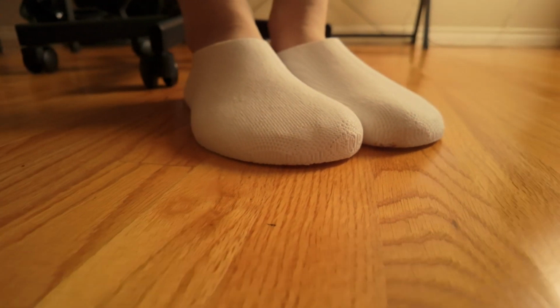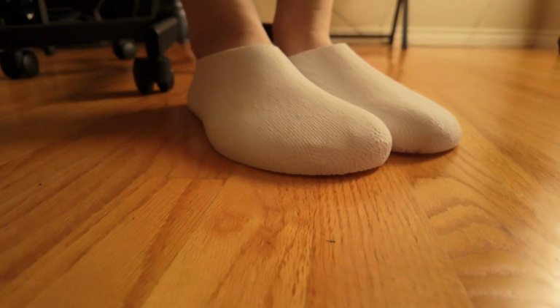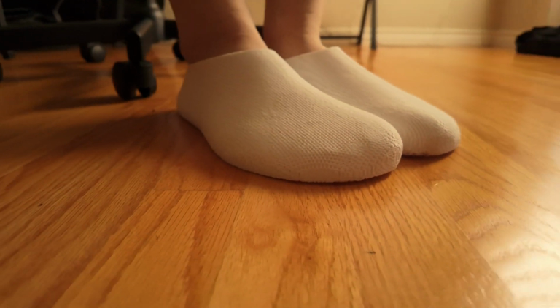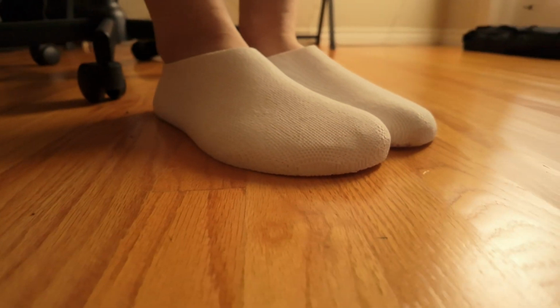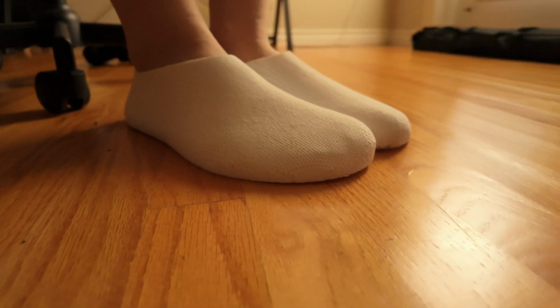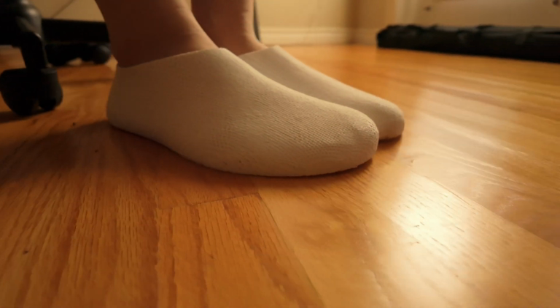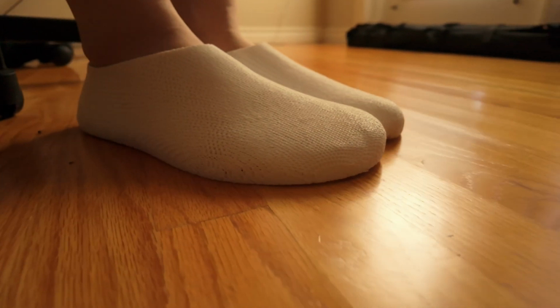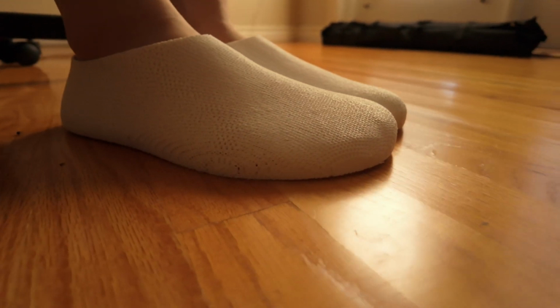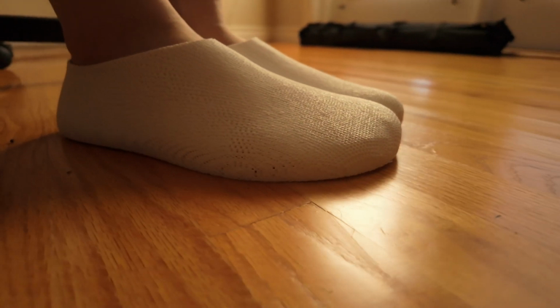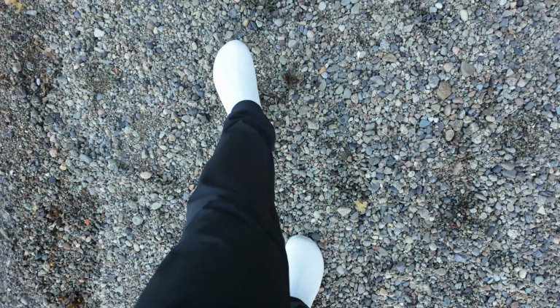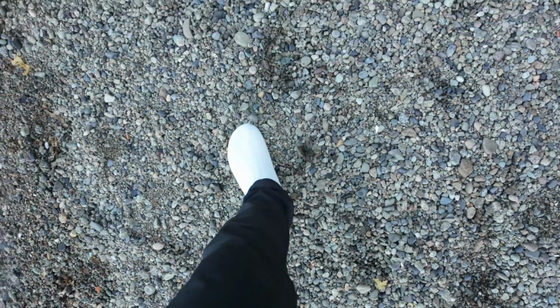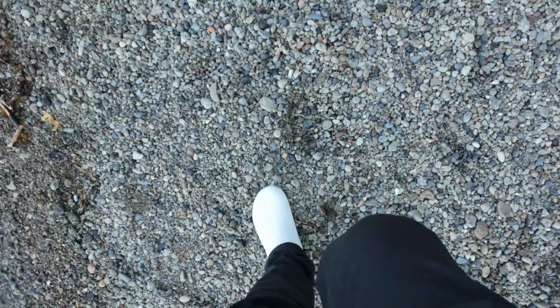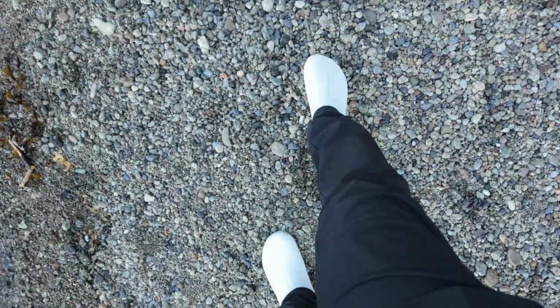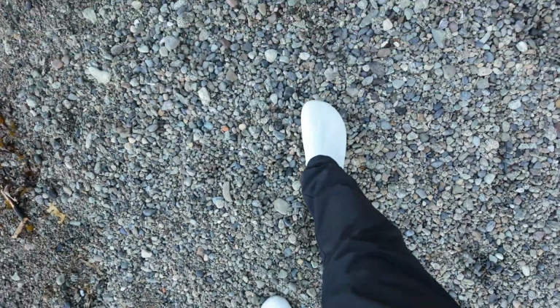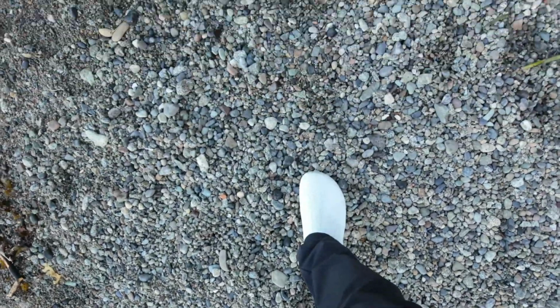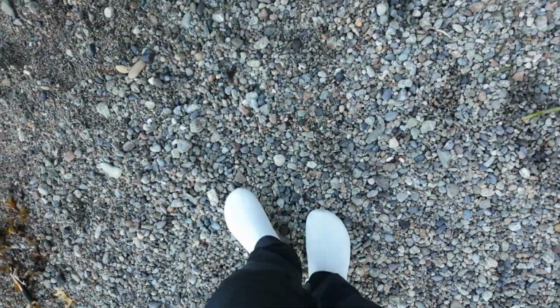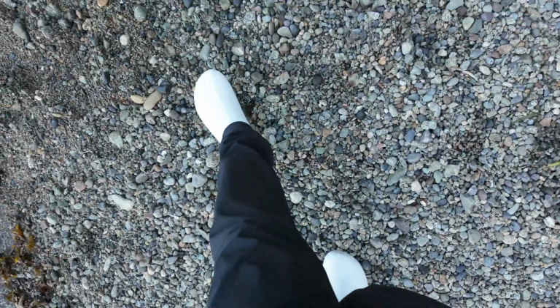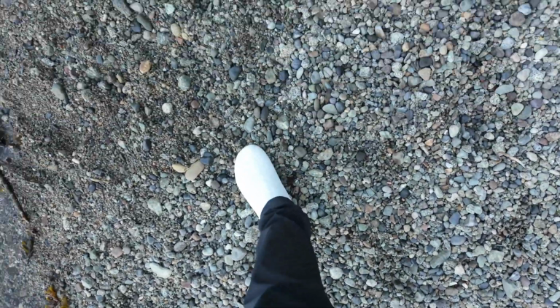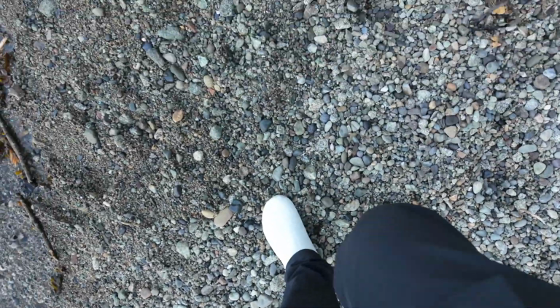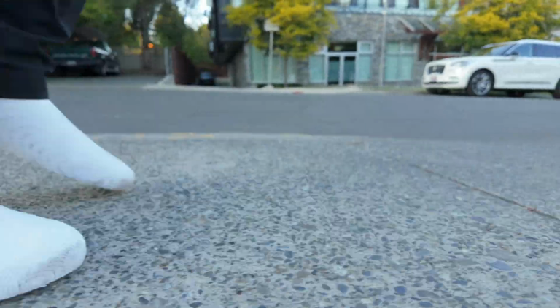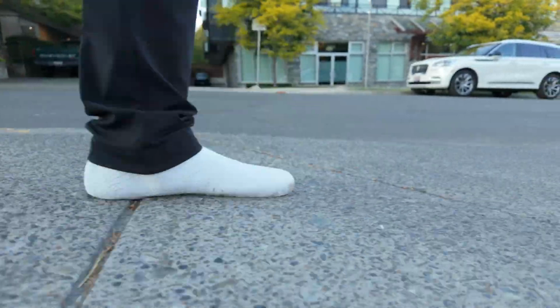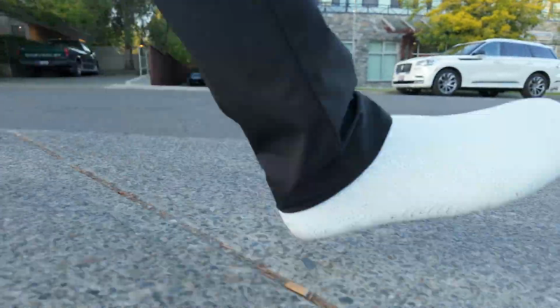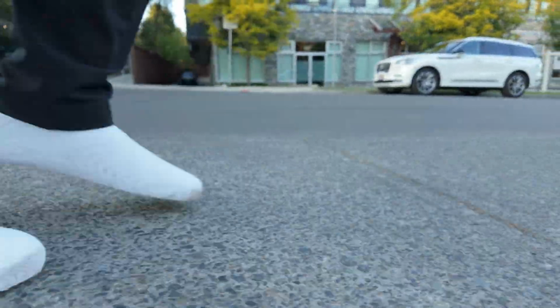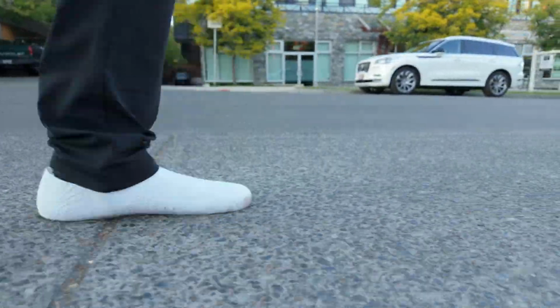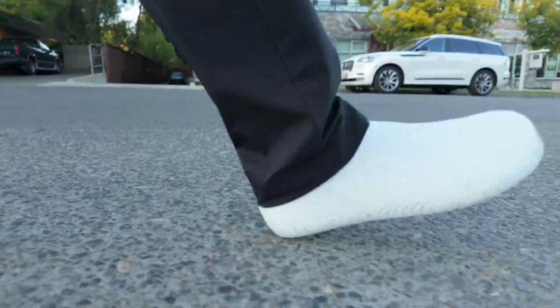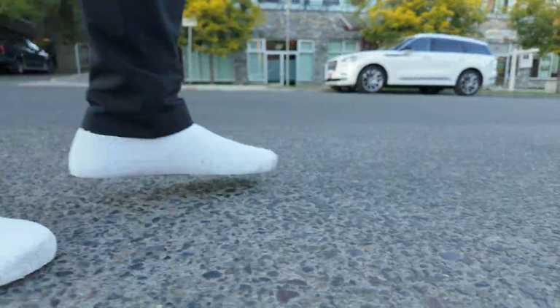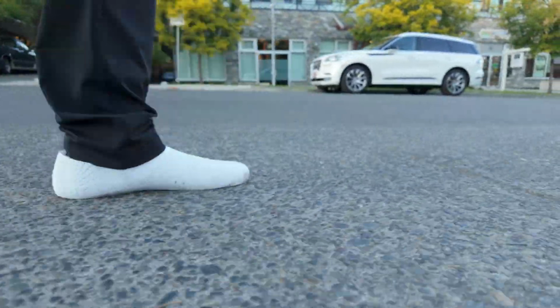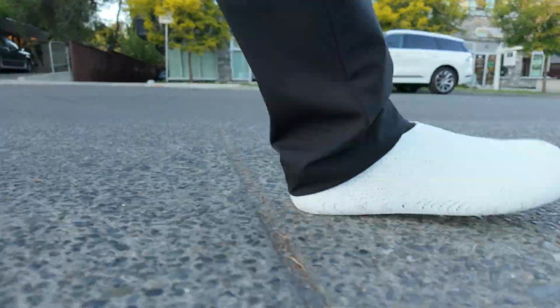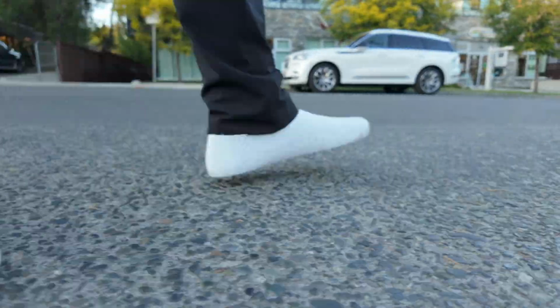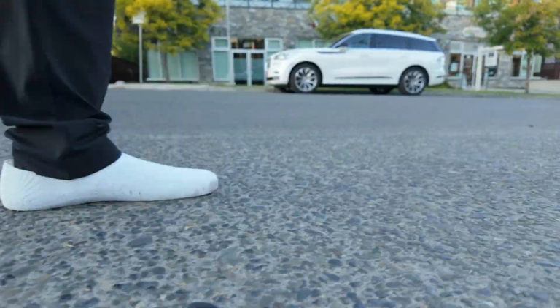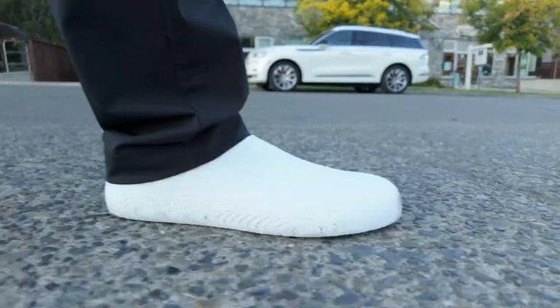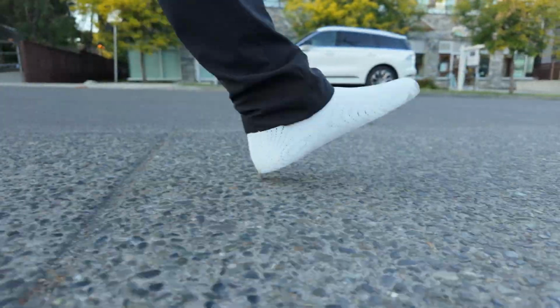If you love padding around the house in socks or barefoot, if you're curious about walking truly barefoot but don't want dirty soles, or if you simply want indoor footwear without burning through a kilogram of TPU — keep watching.